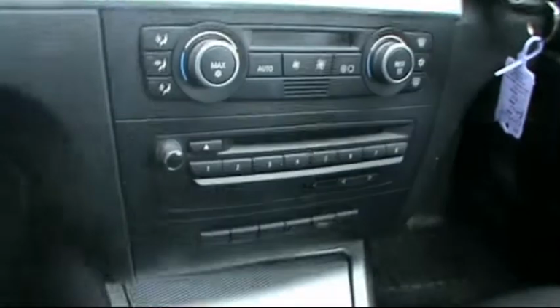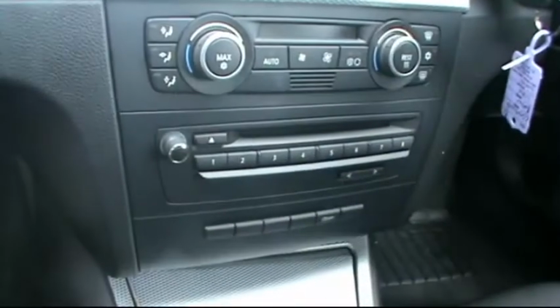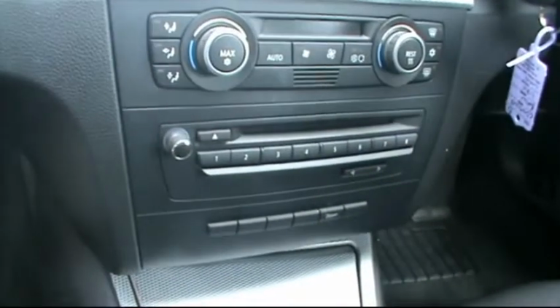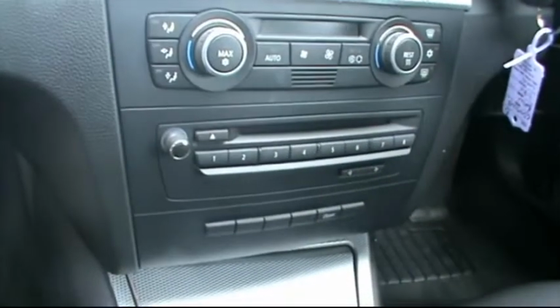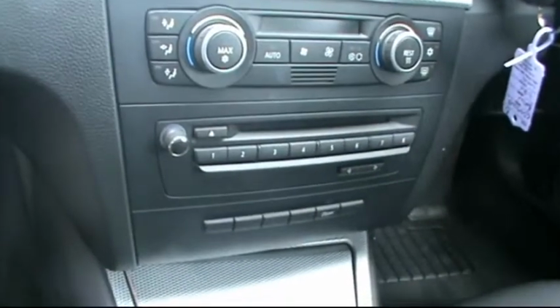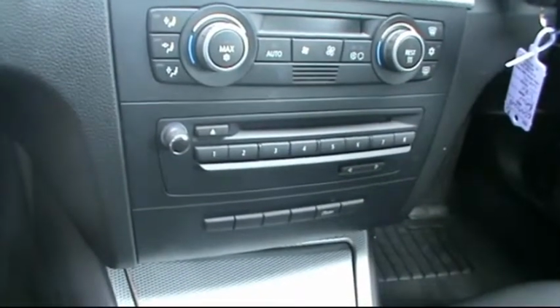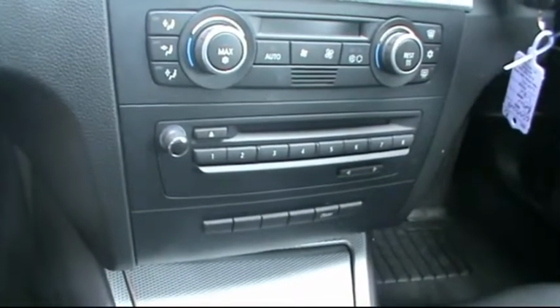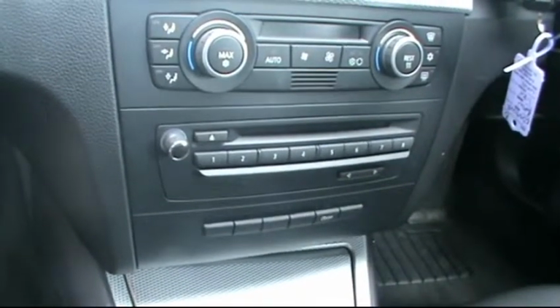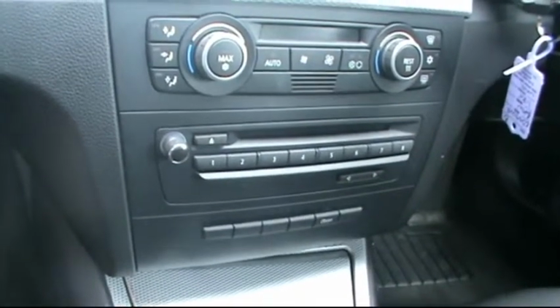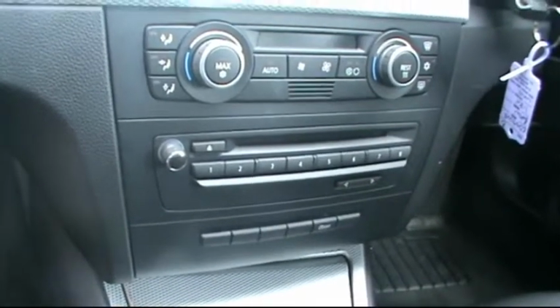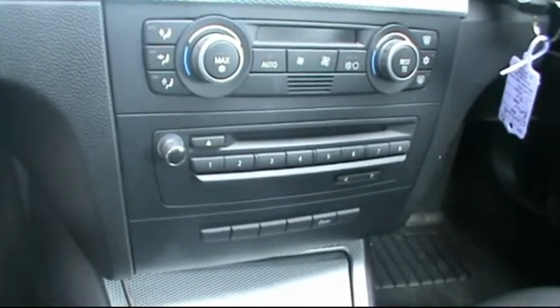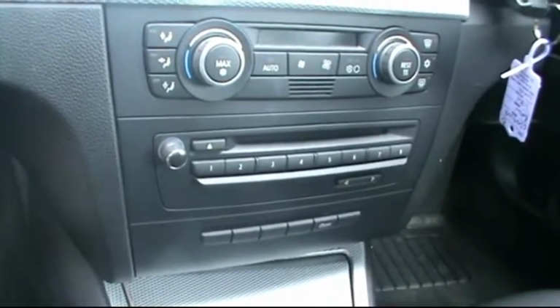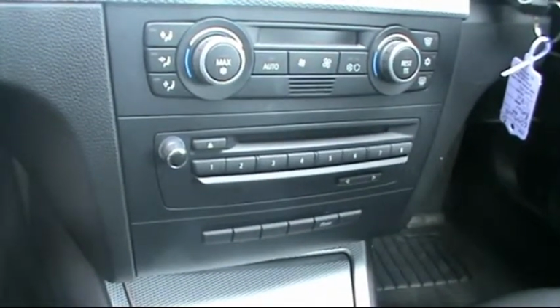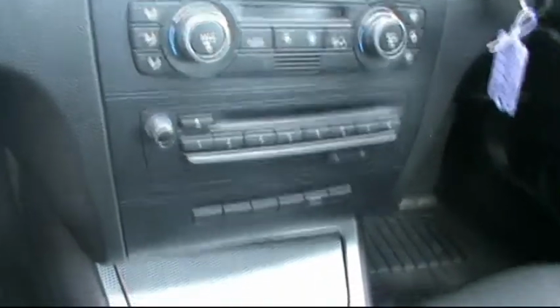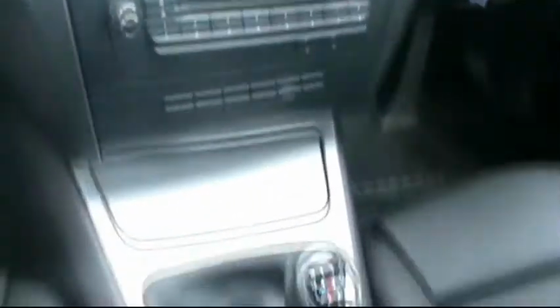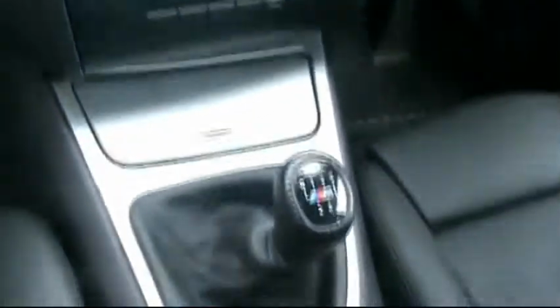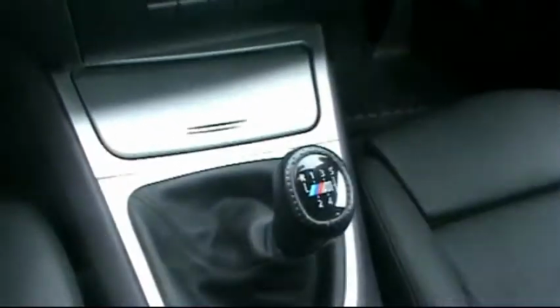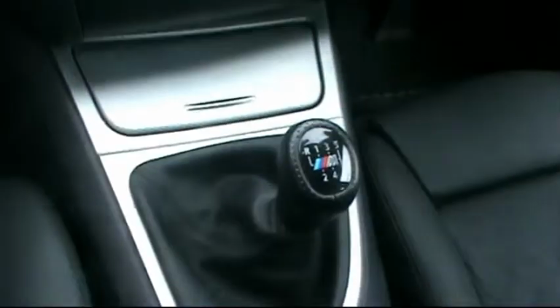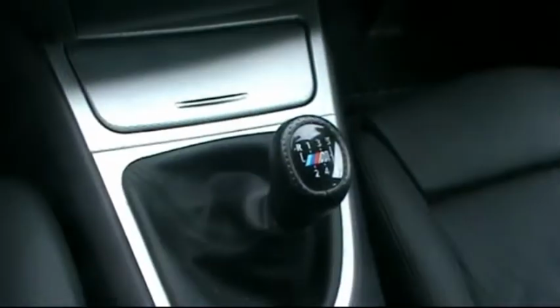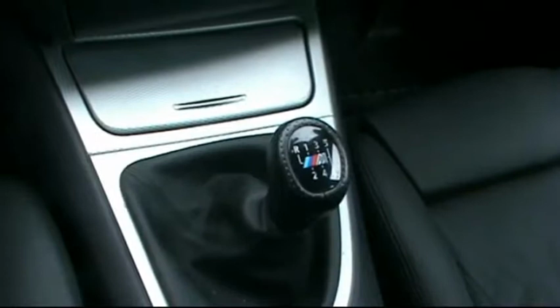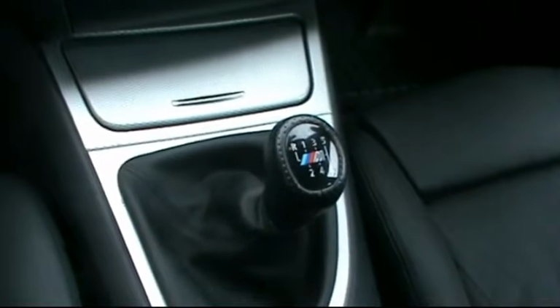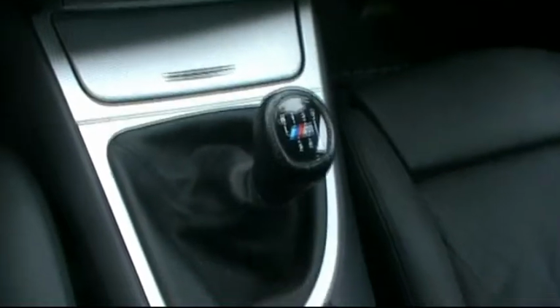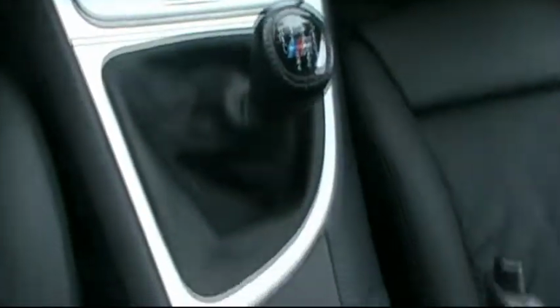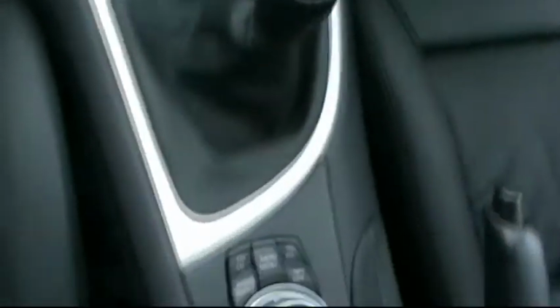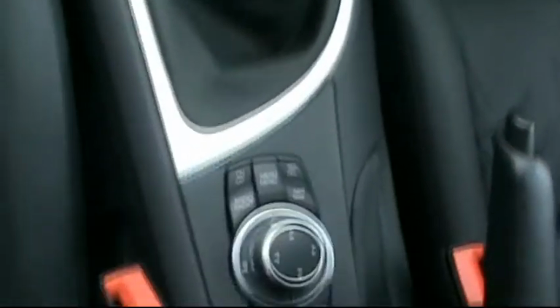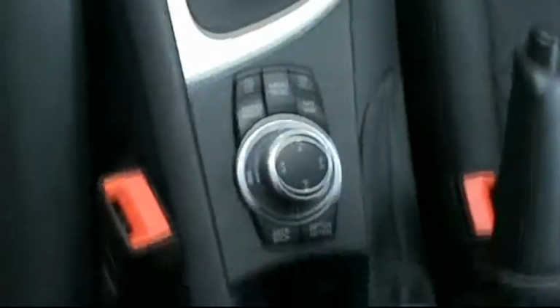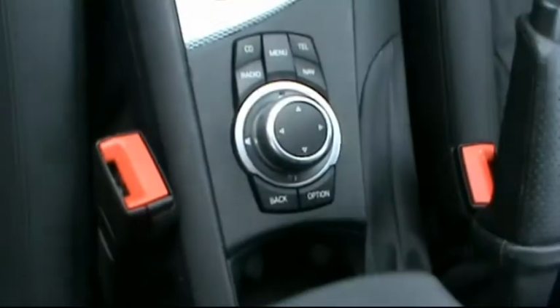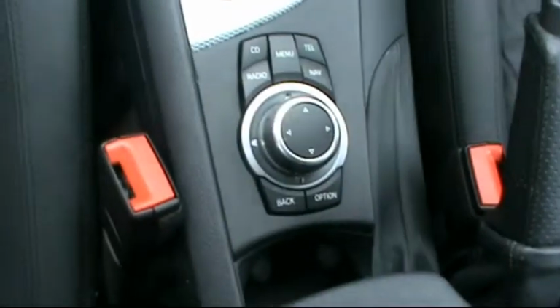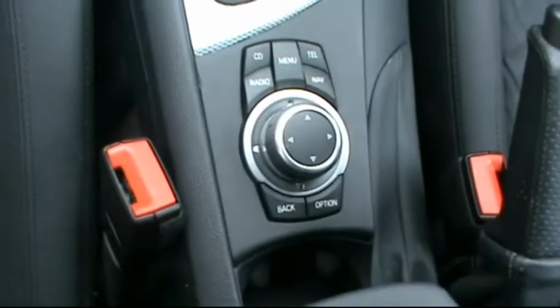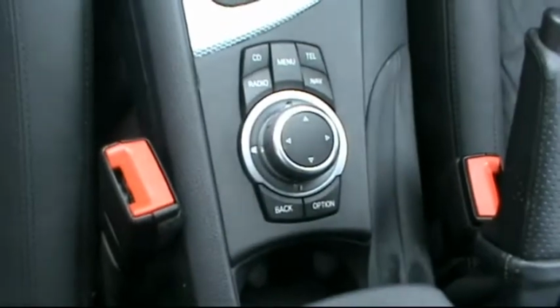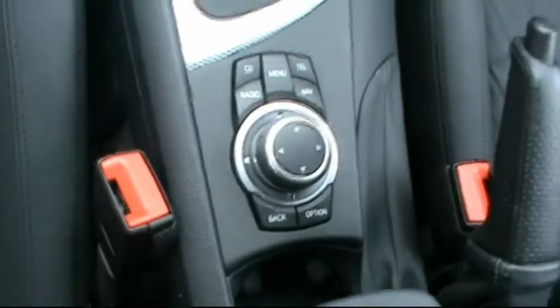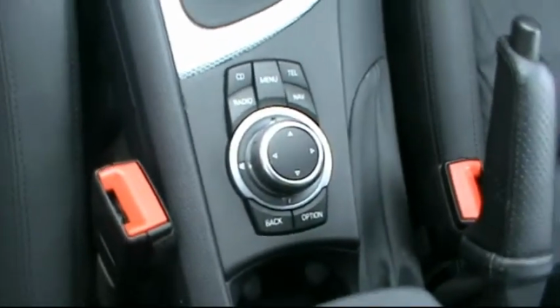CD radio with auxiliary input, 6-speed manual gearbox, and BMW iDrive controls.